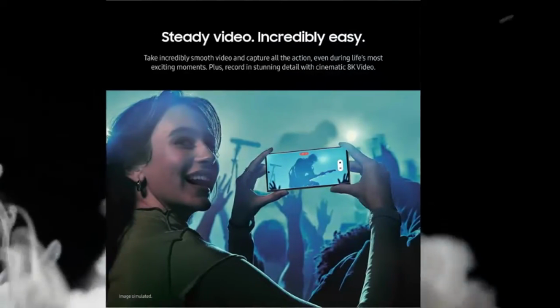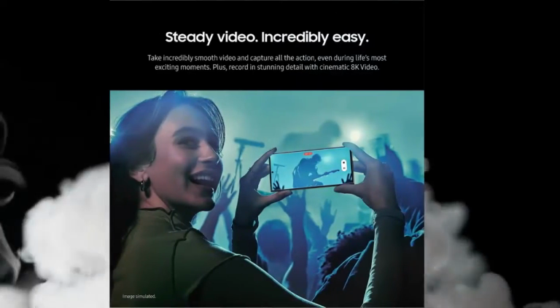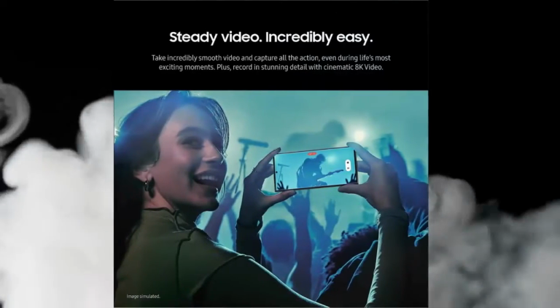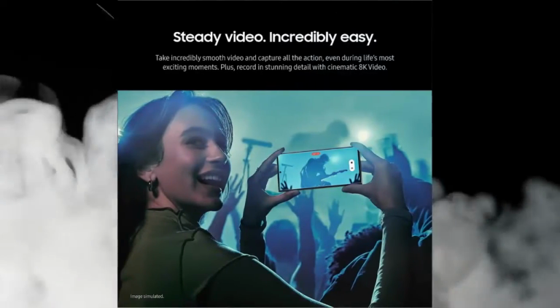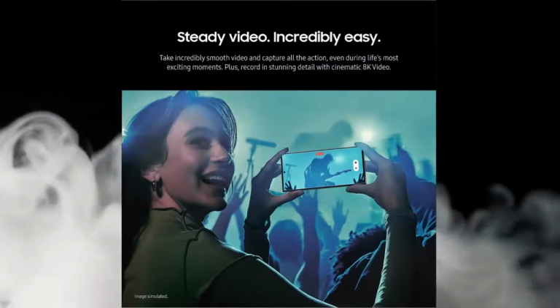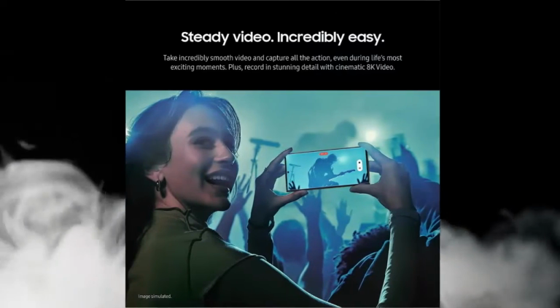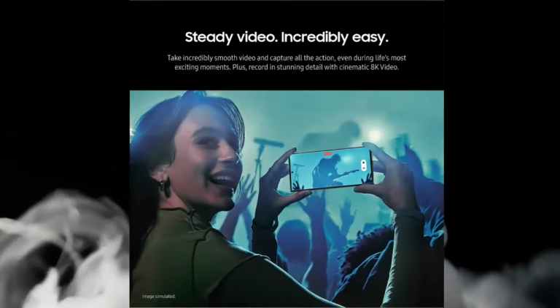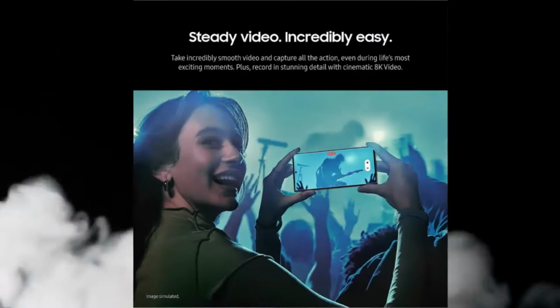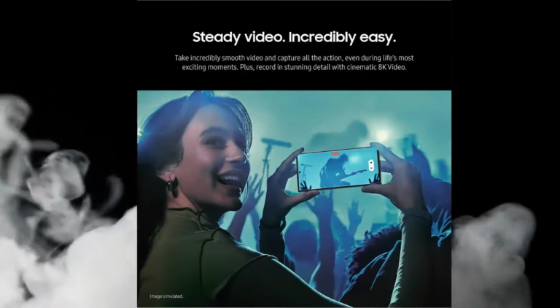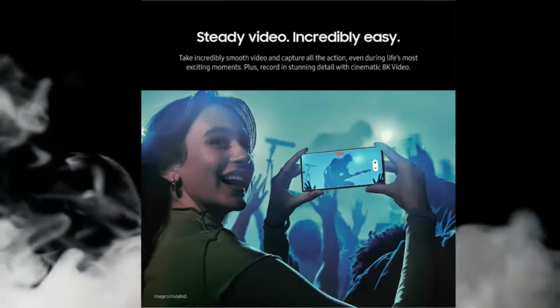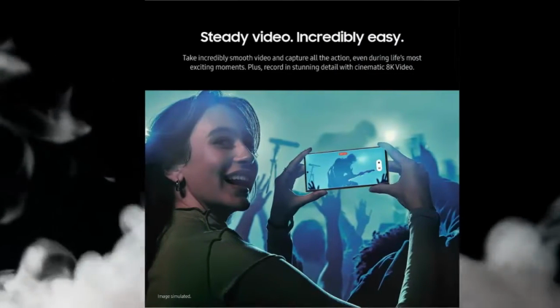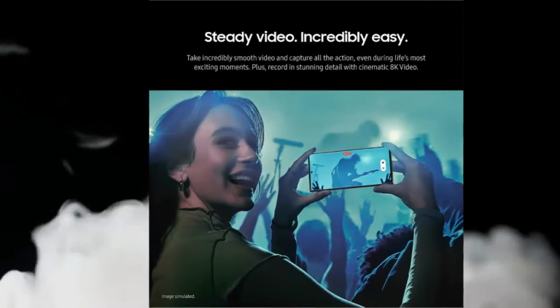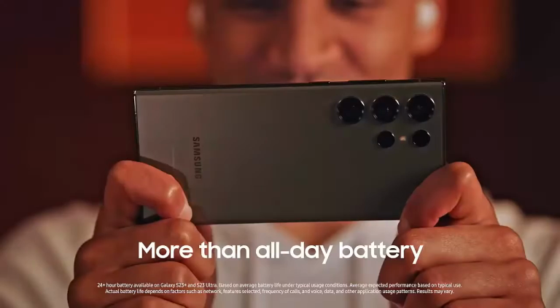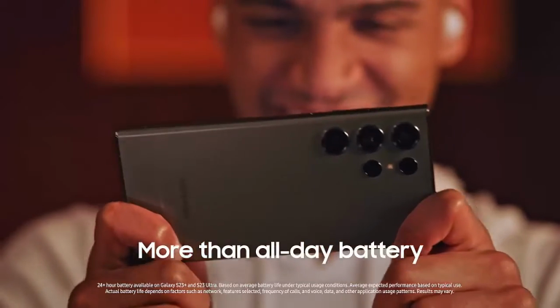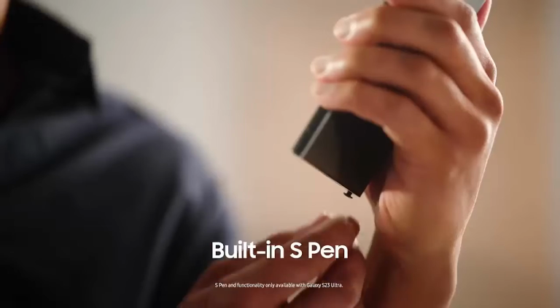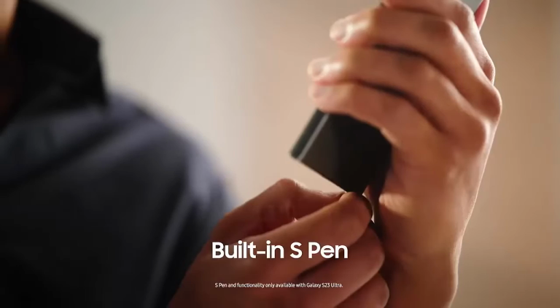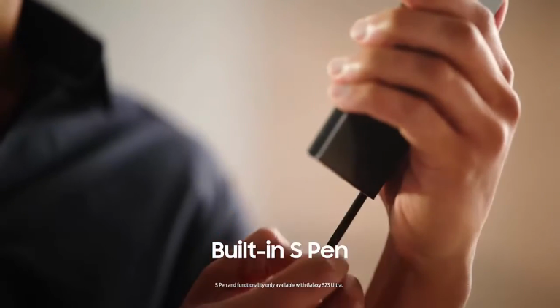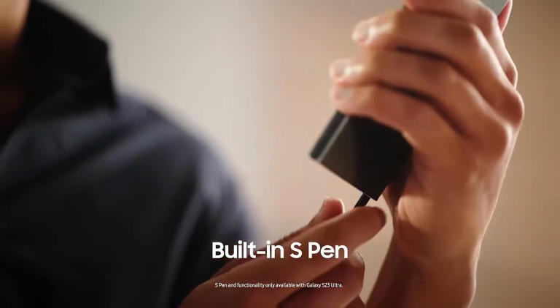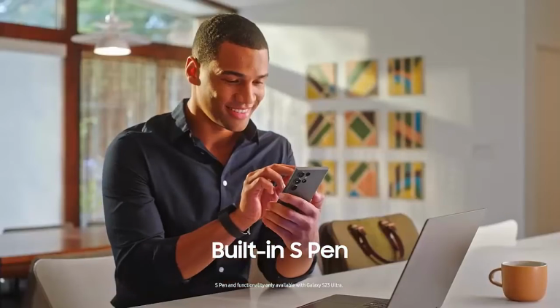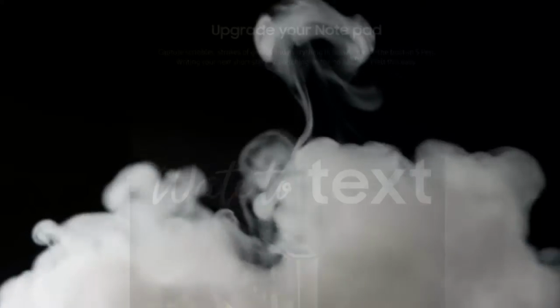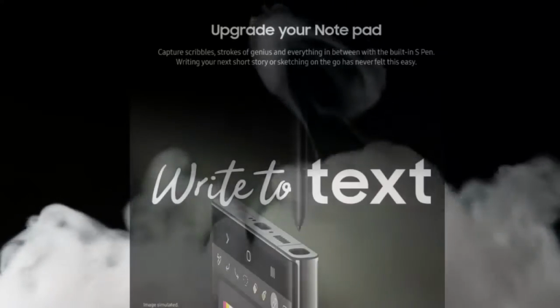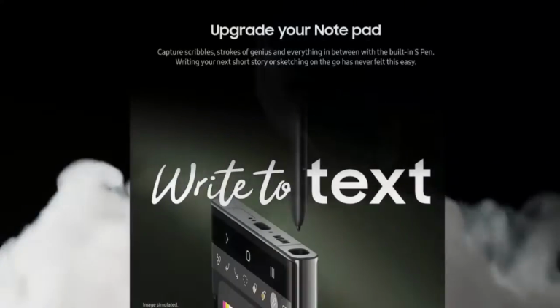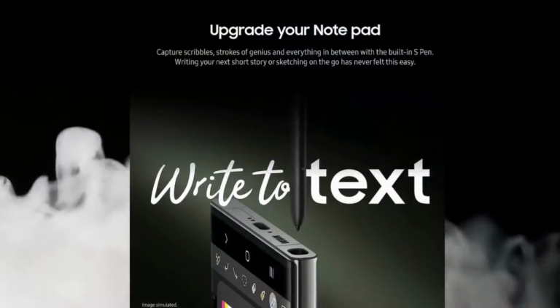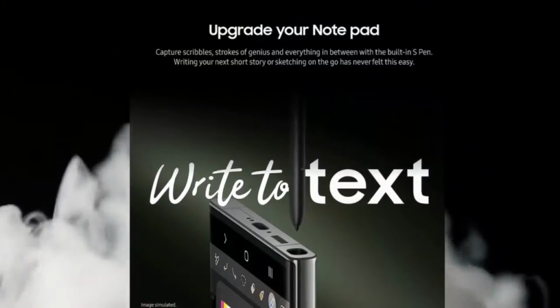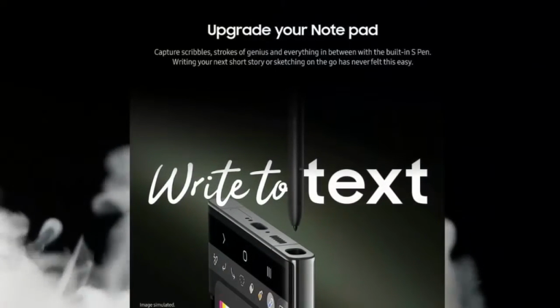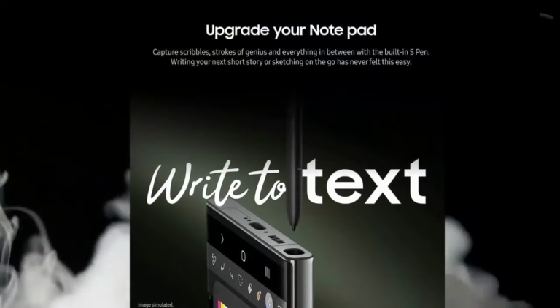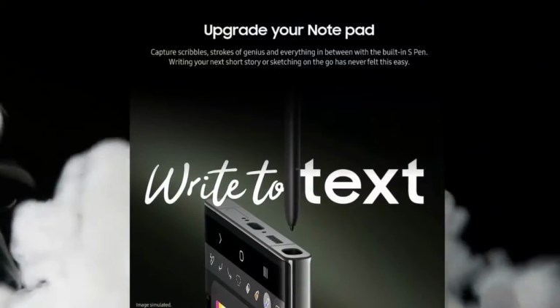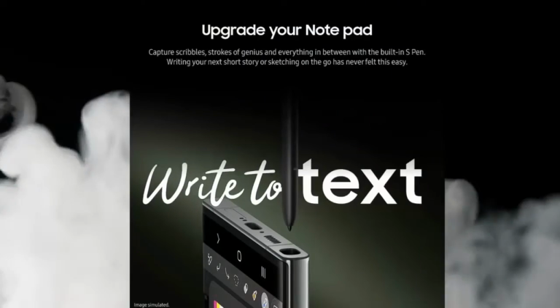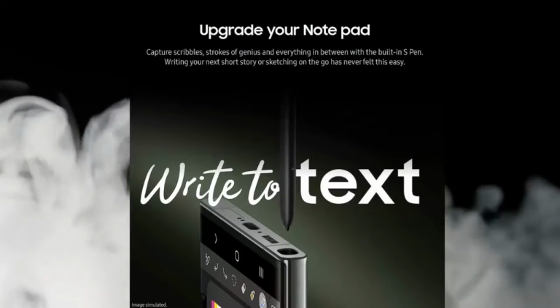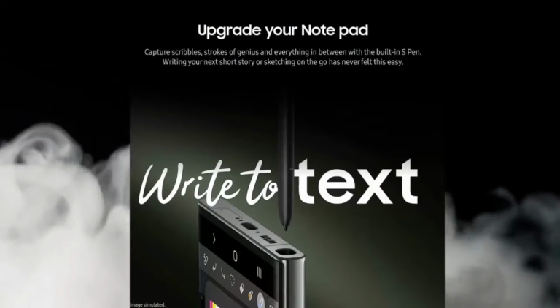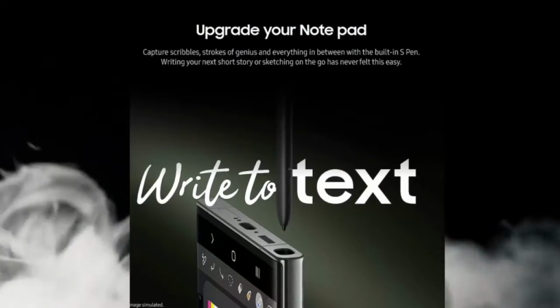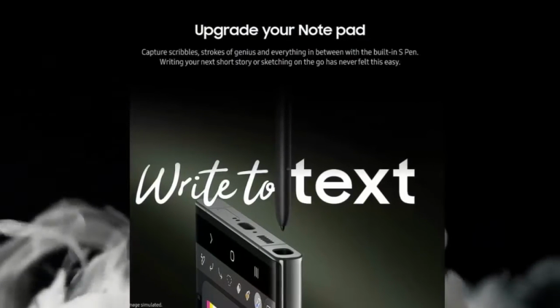Write, draw, and create with S Pen. Whether you're in Samsung Notes, Microsoft Office, or Google Suite, with the built-in S Pen you can convert handwriting to text, share your creations live, and keep everything on your Galaxy S23 Ultra device.